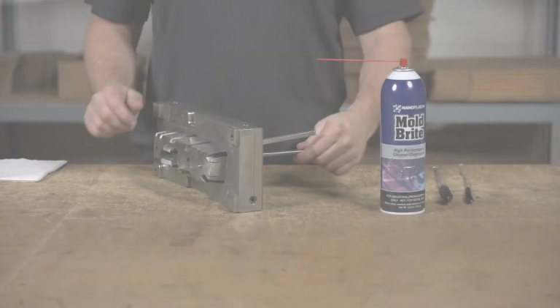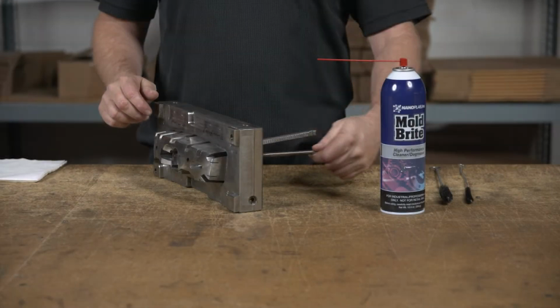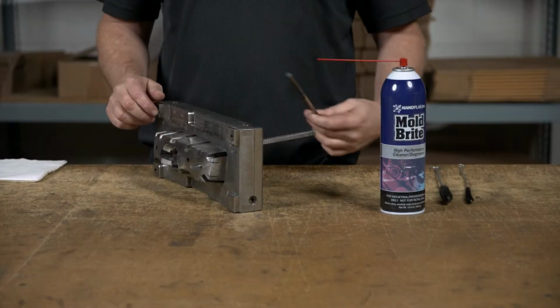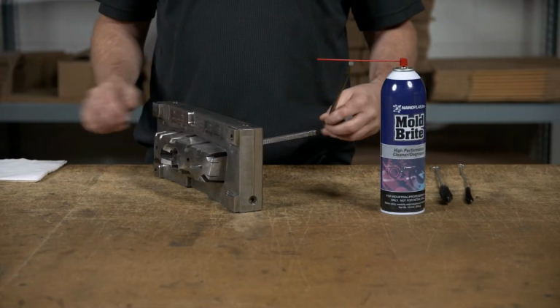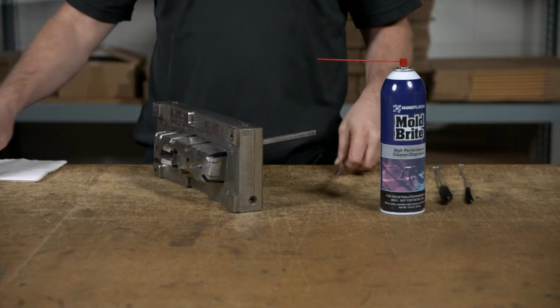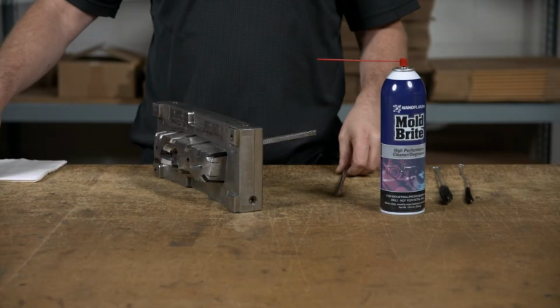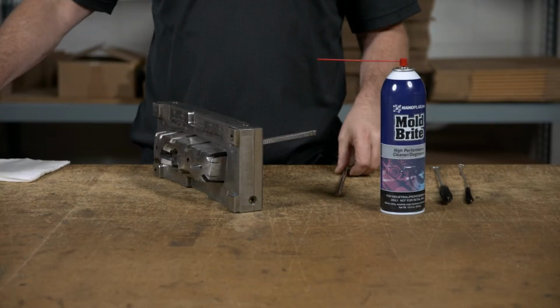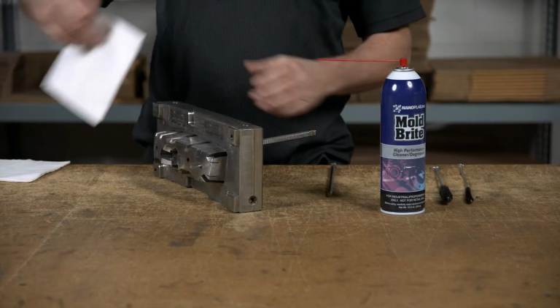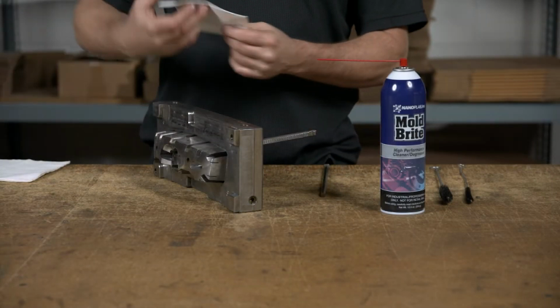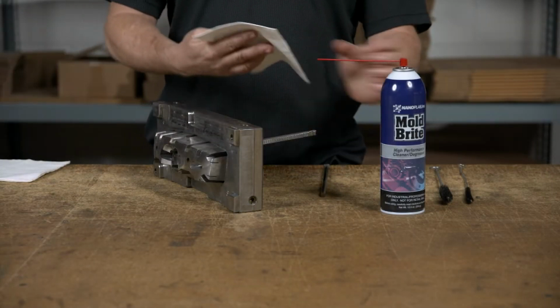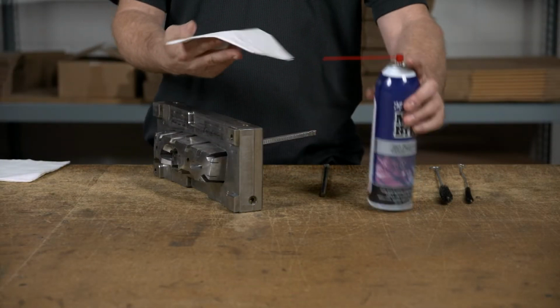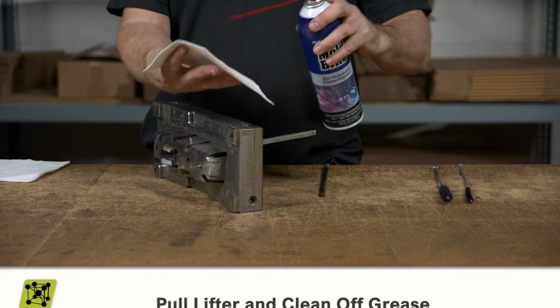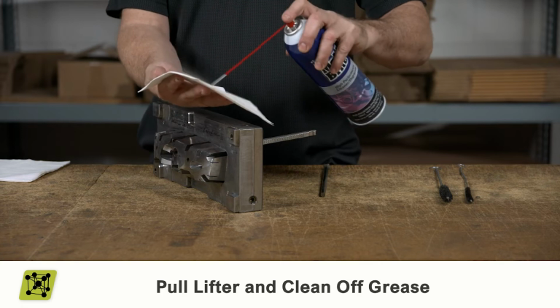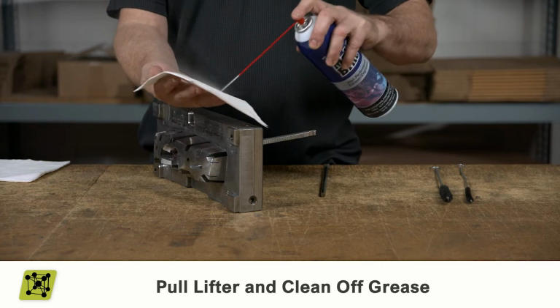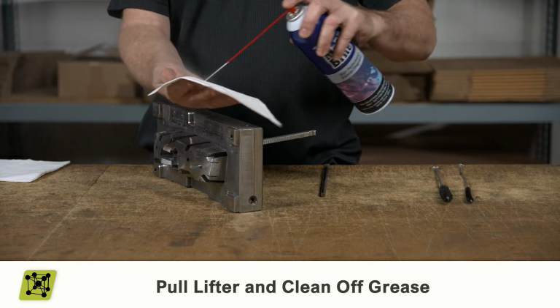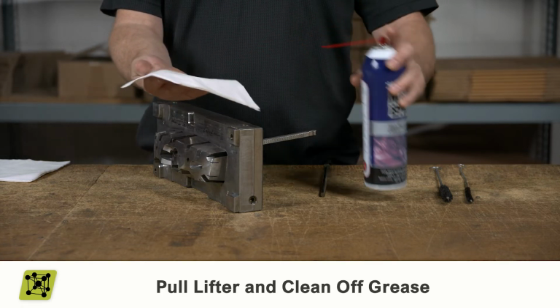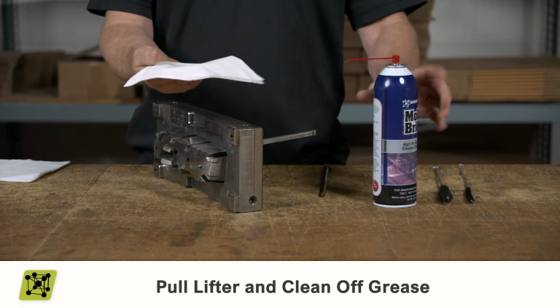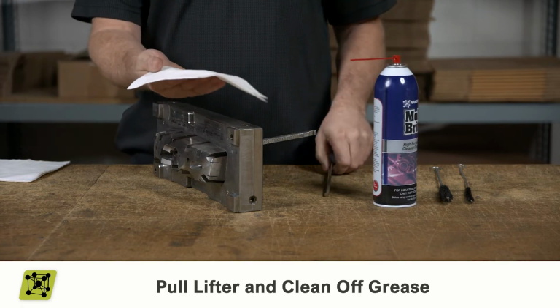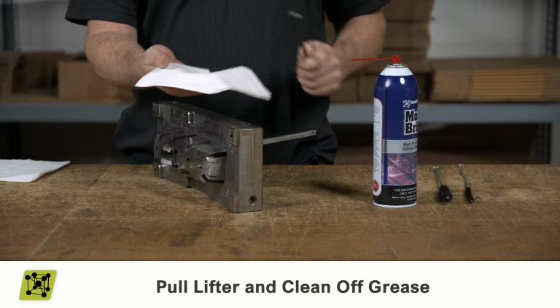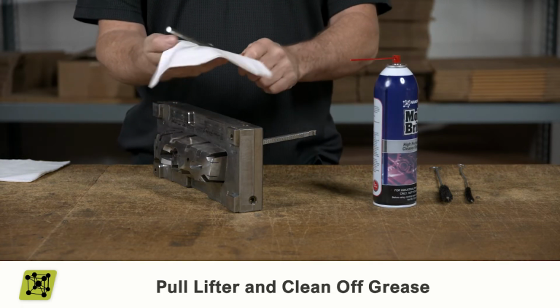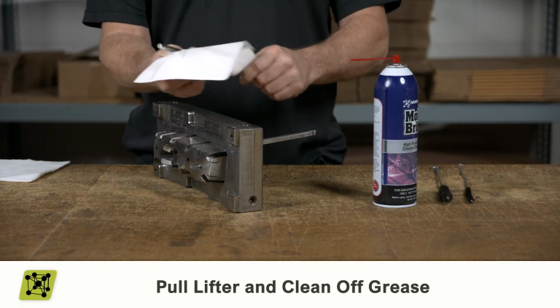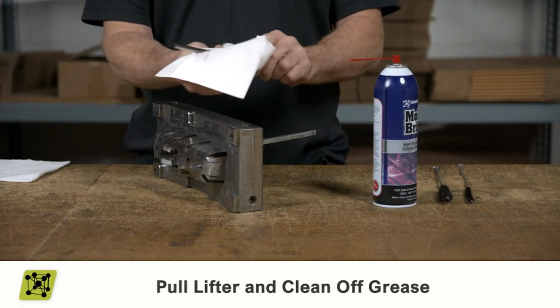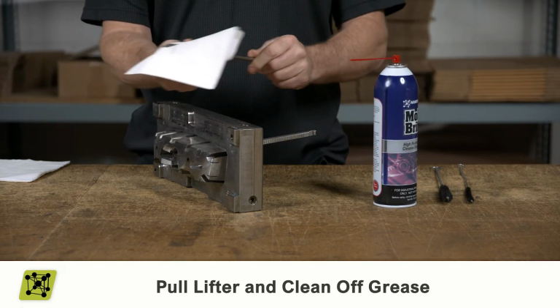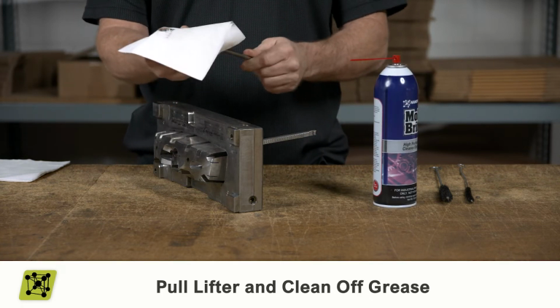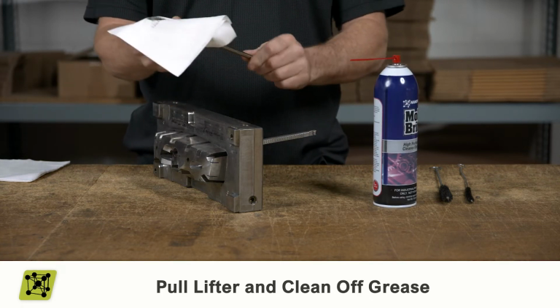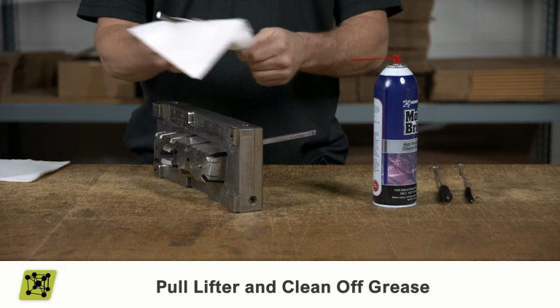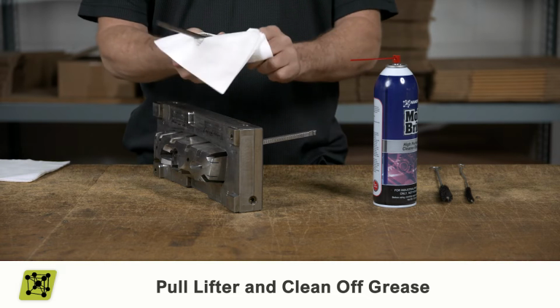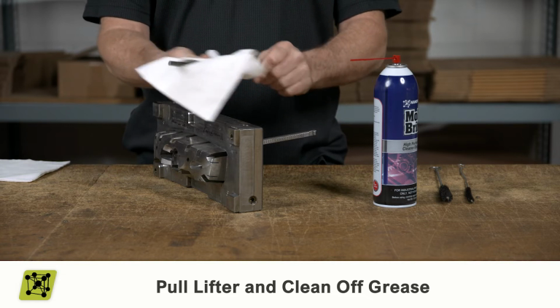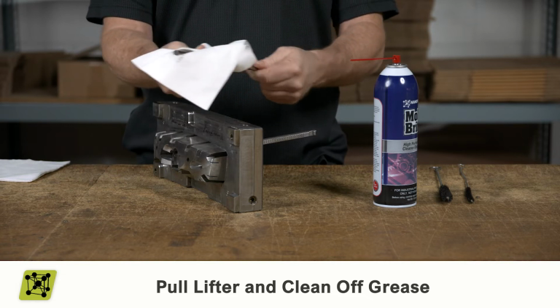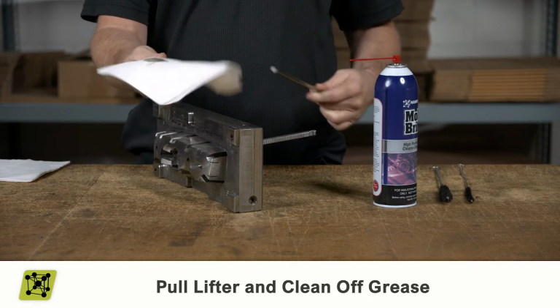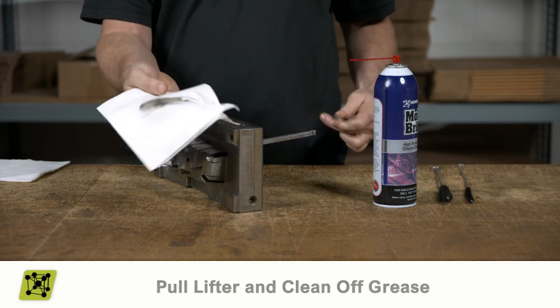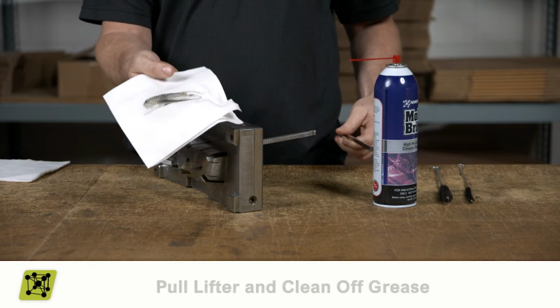In this video, we'll be looking at how to apply grease to a lifter. First, pull your lifter from the mold and clean off all old grease. You want to avoid mixing old and new grease.